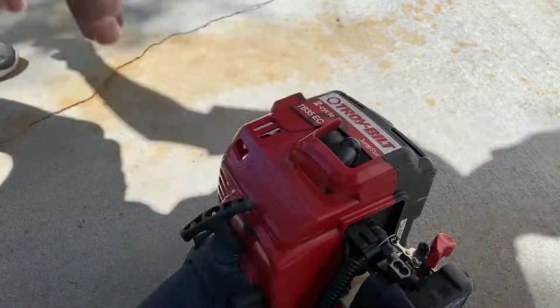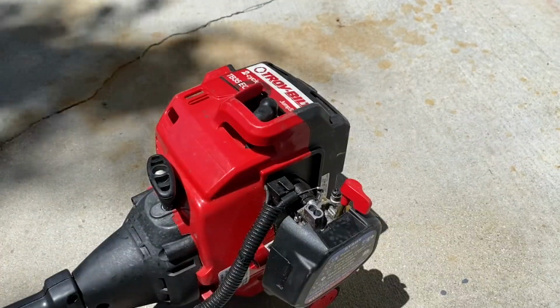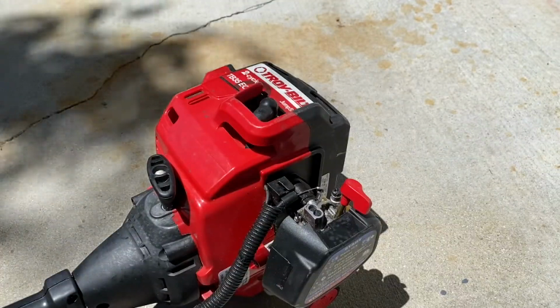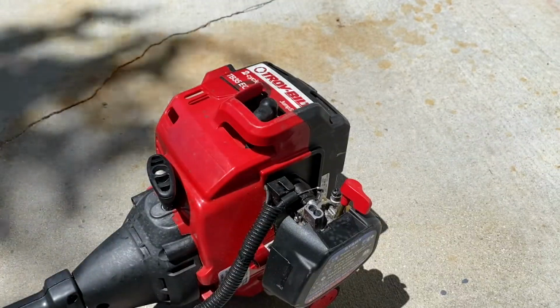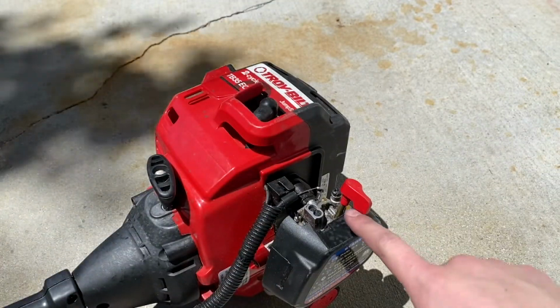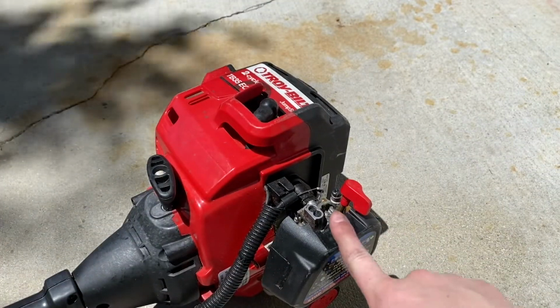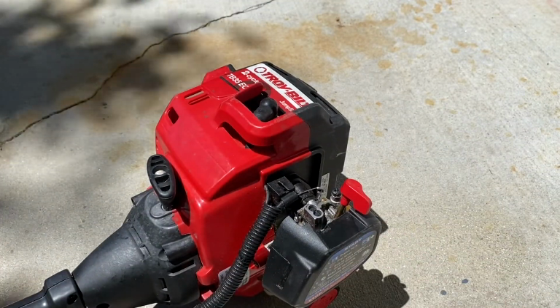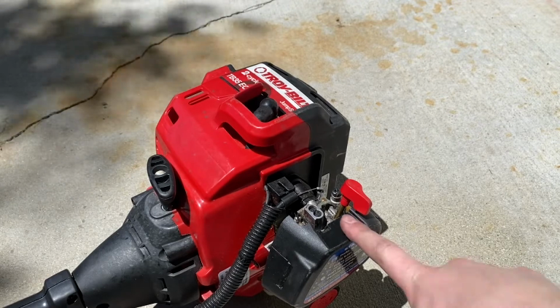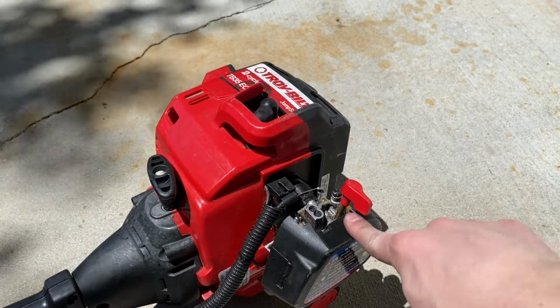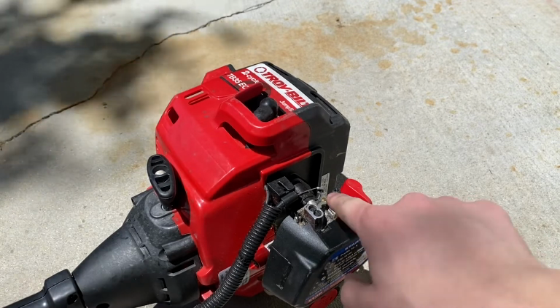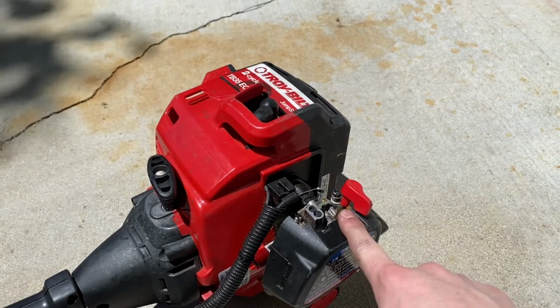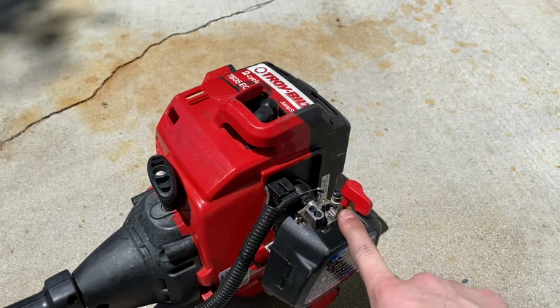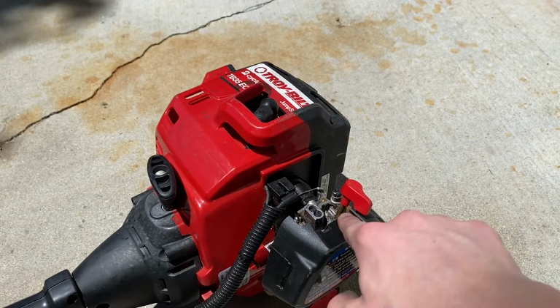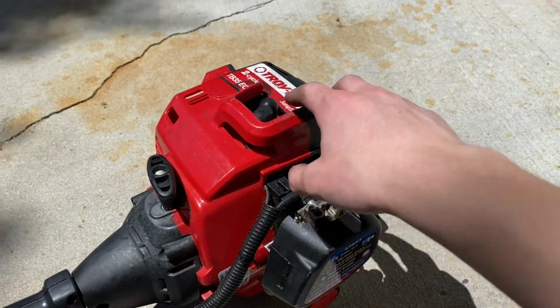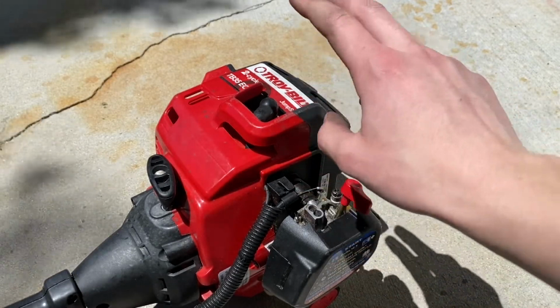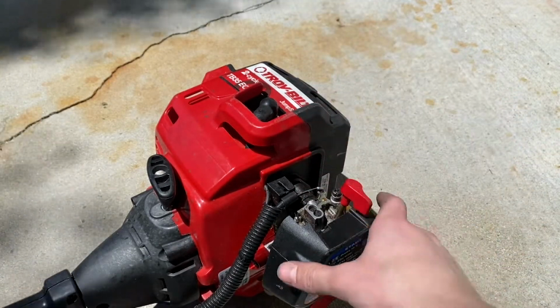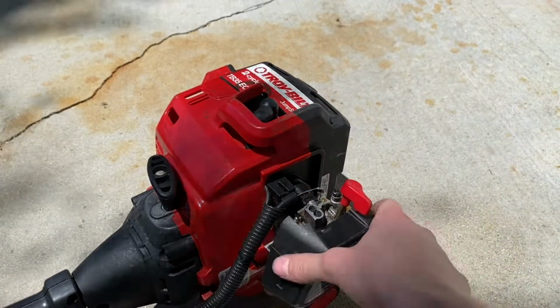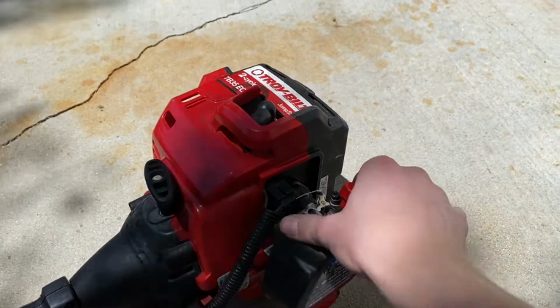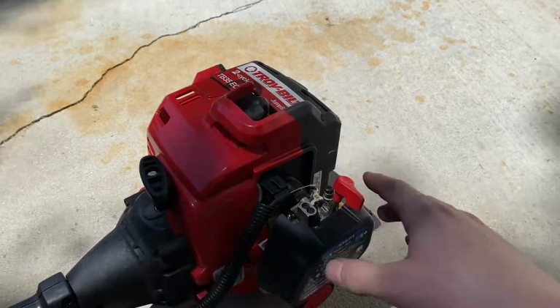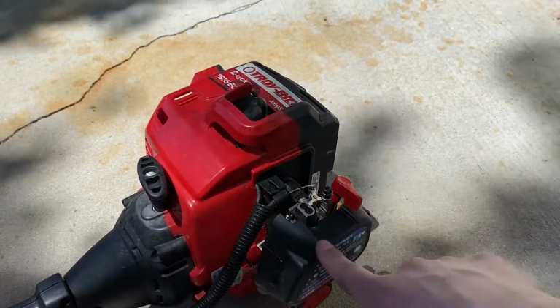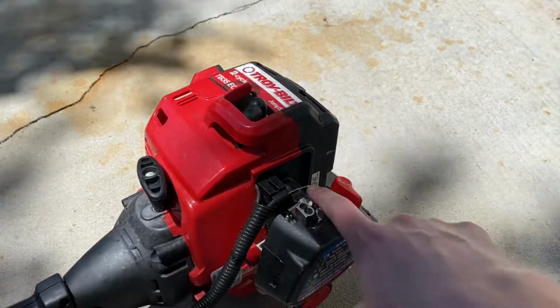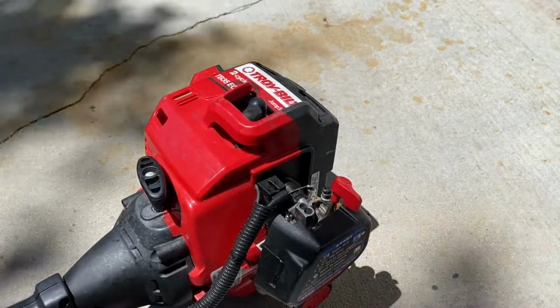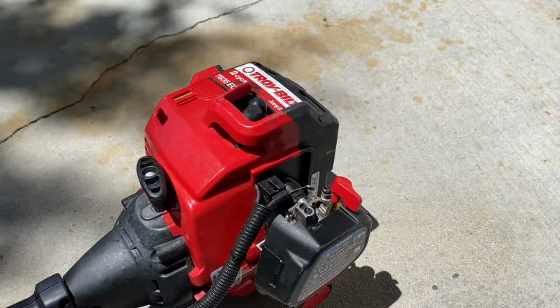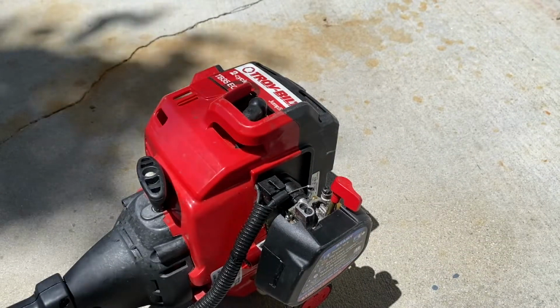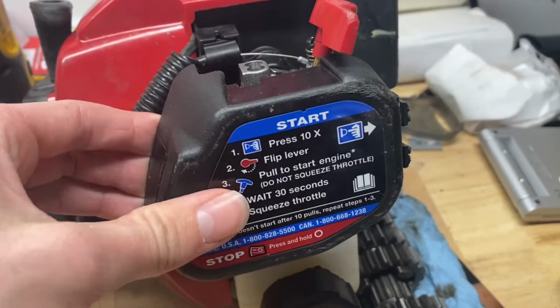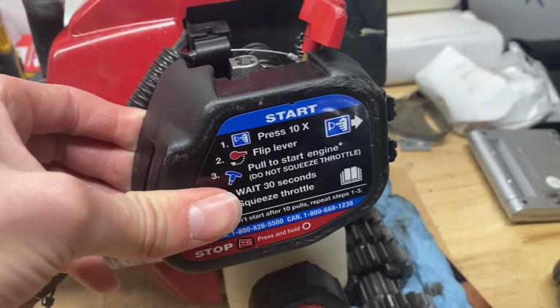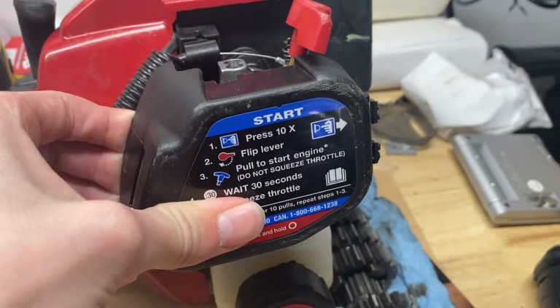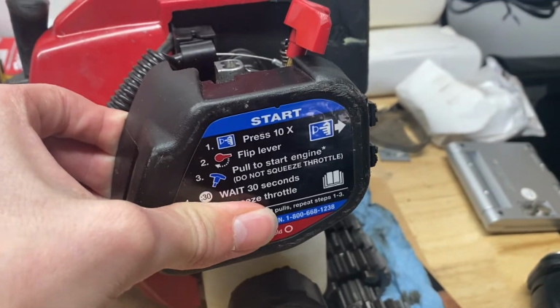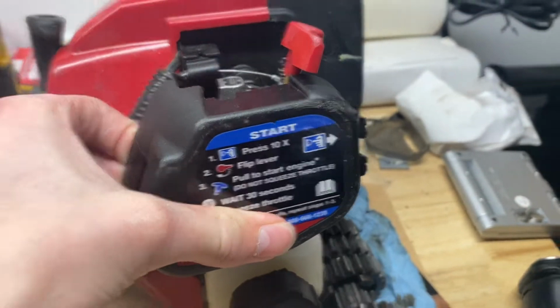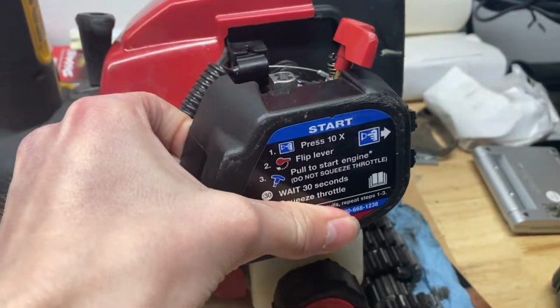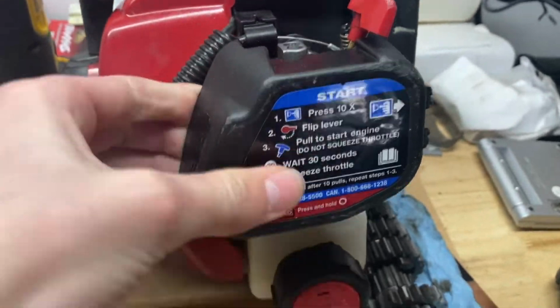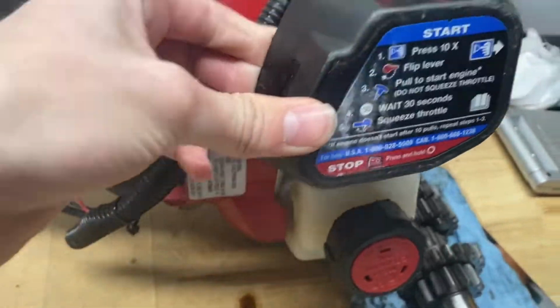All right, it's not even starting with the carb fluid in there, so I think we're going to have to take apart the carb and see if the passageways are being blocked. Let's pop this case off again.